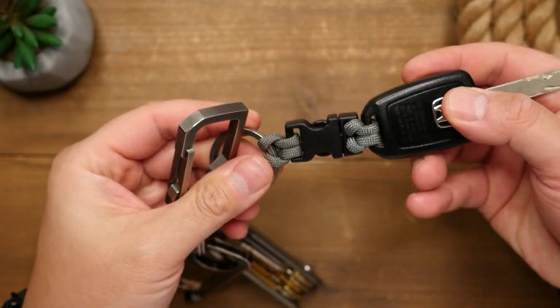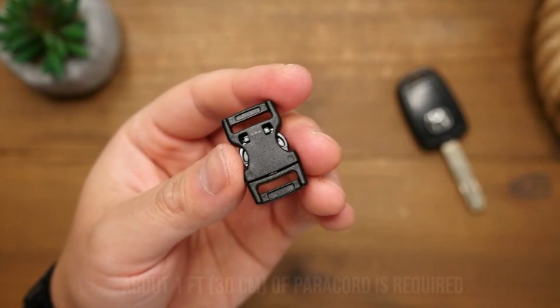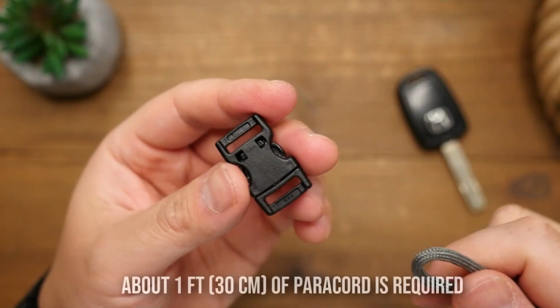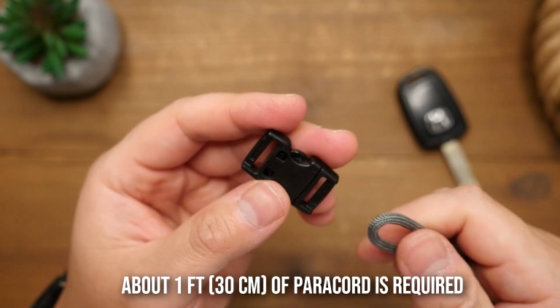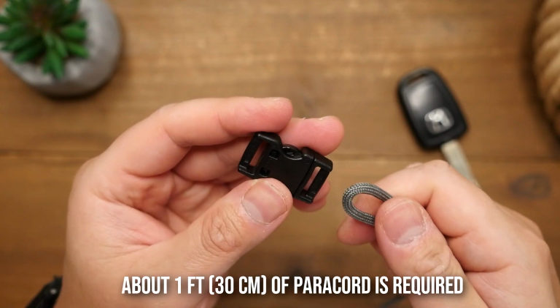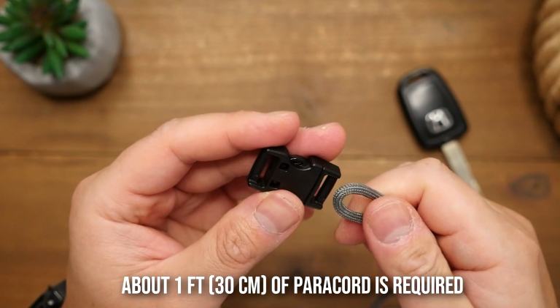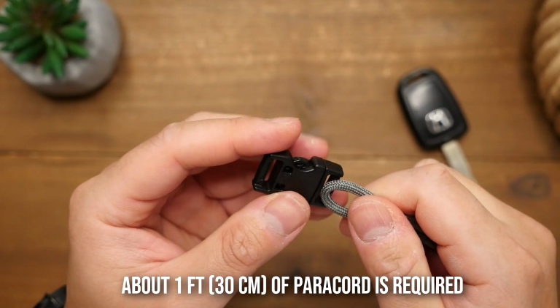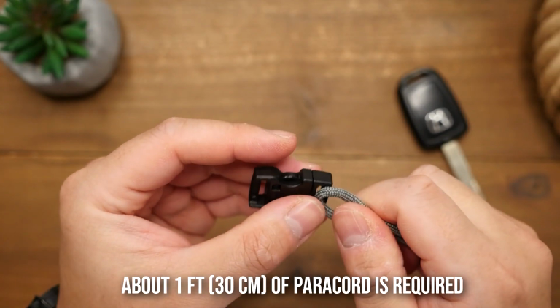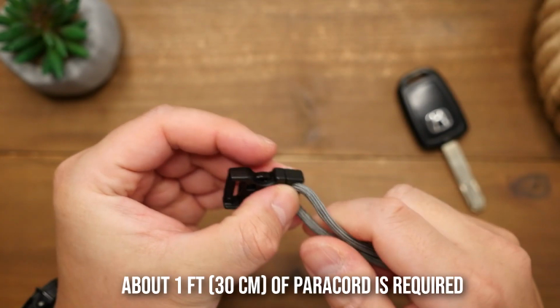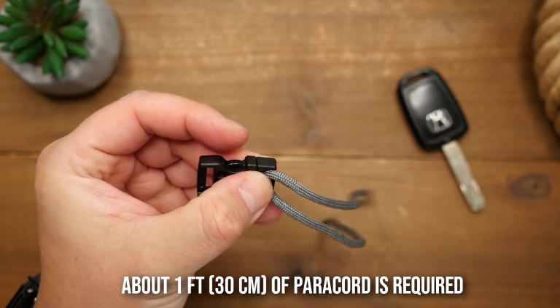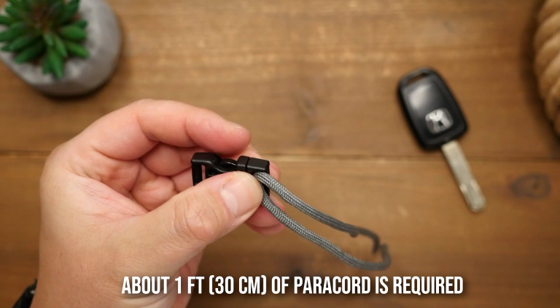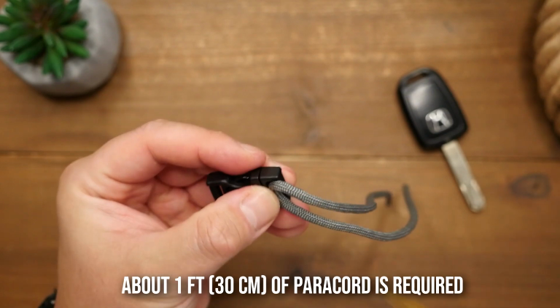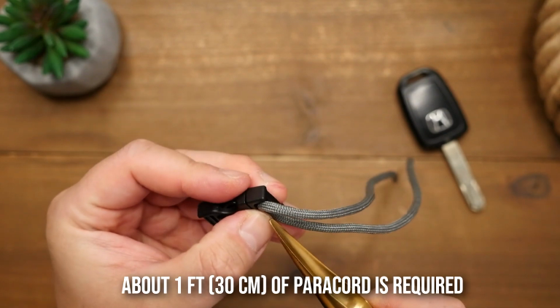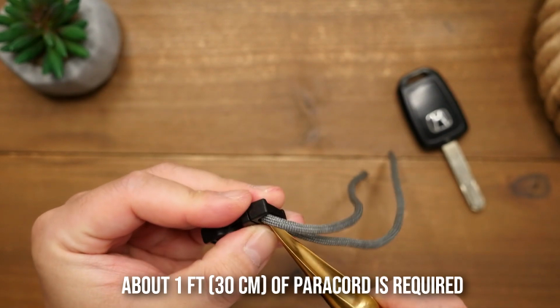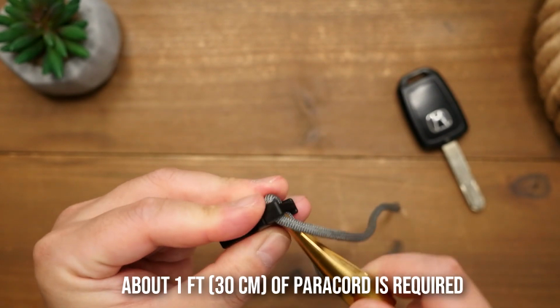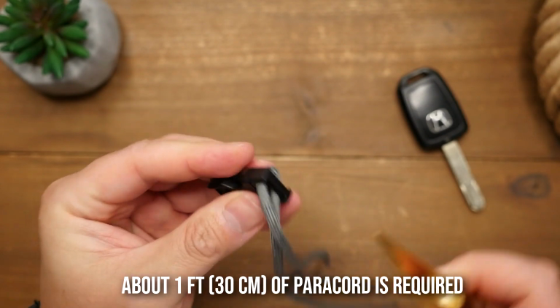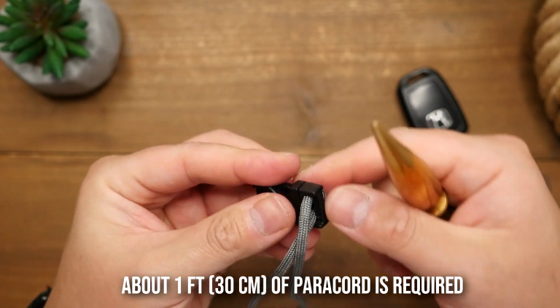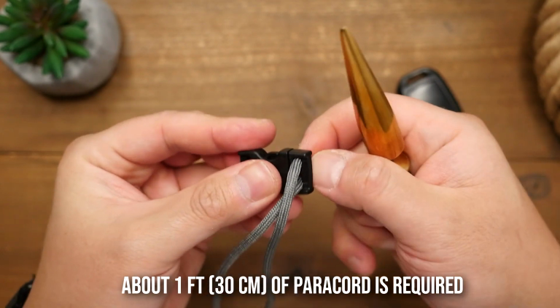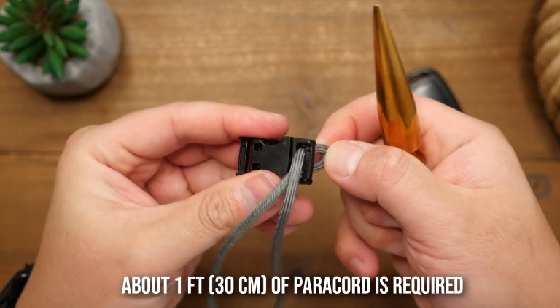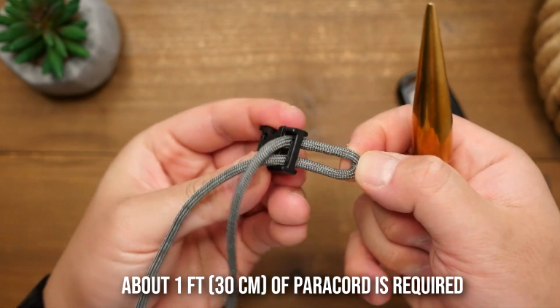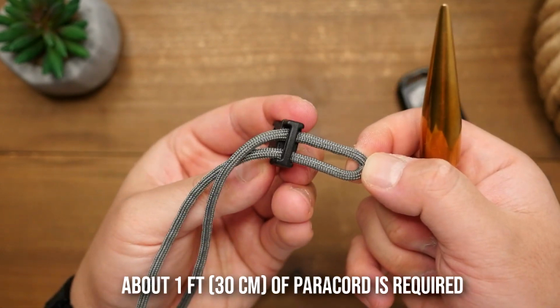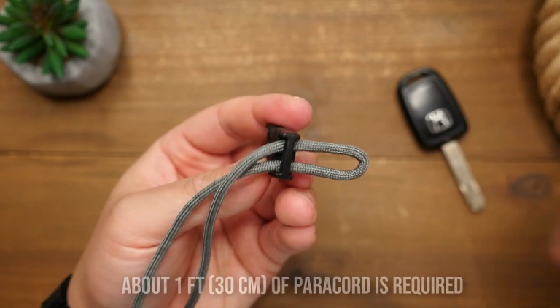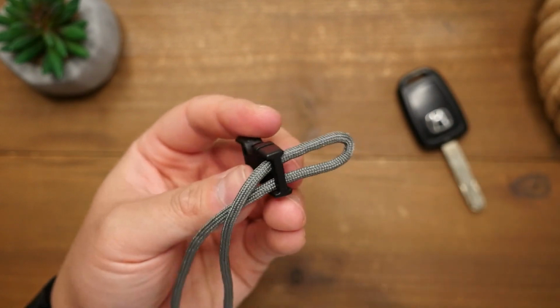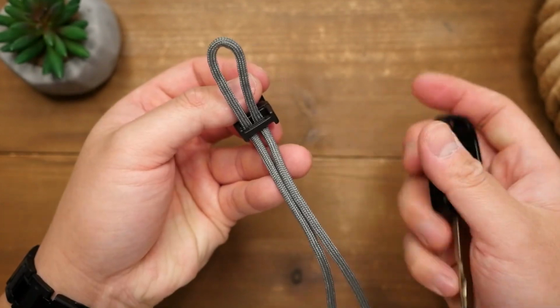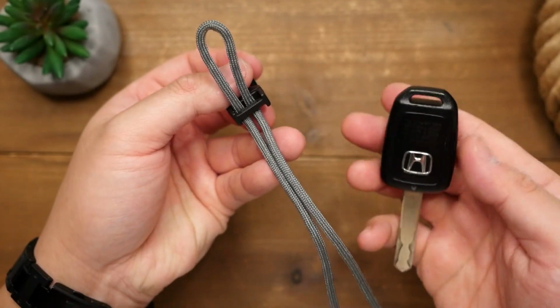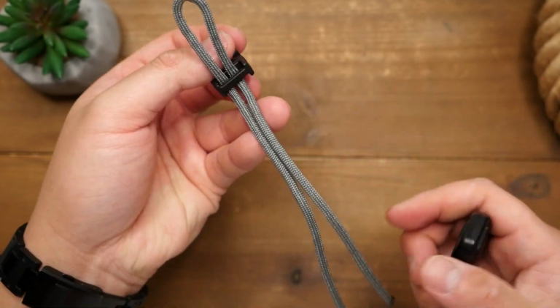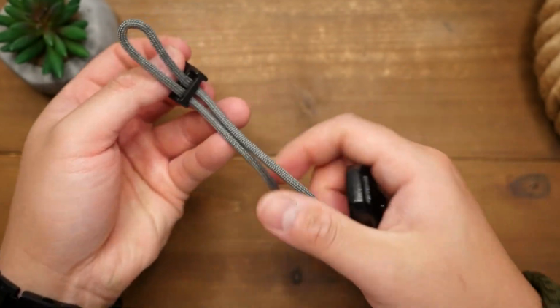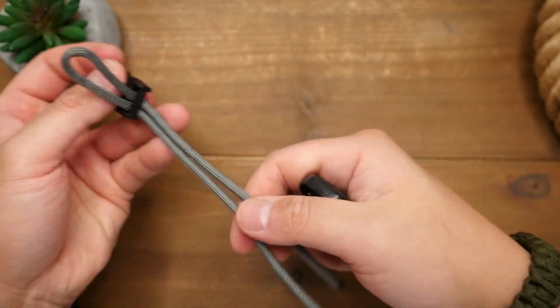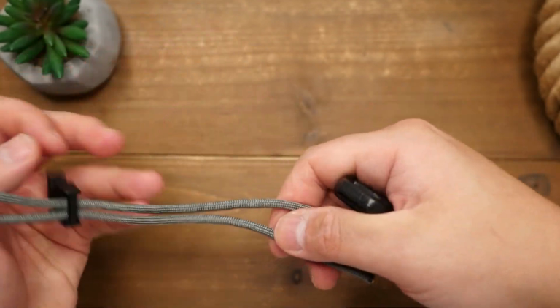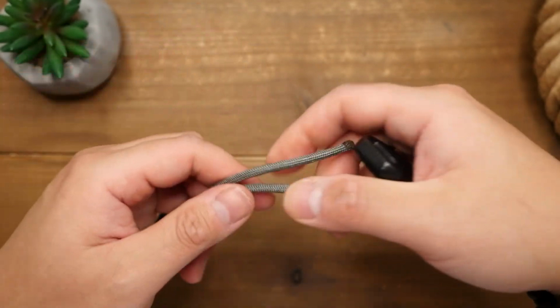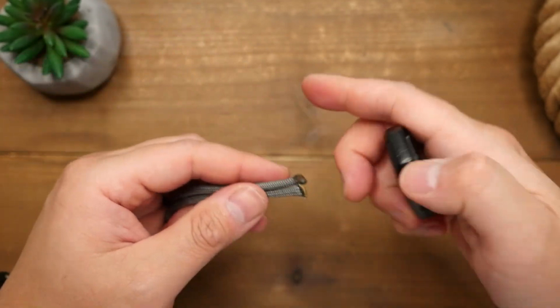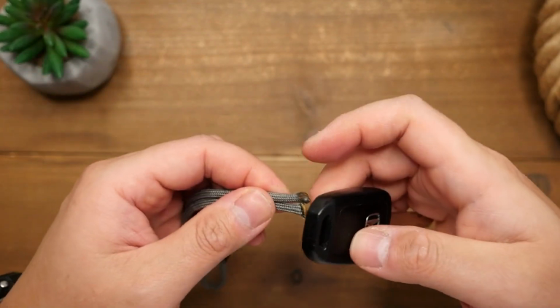Here's how. Using this small side release buckle, I'm going to take my first piece of paracord and pass the midpoint through one side of my buckle. Then with the running ends, I'm going to pass them through the connection point on my car key.